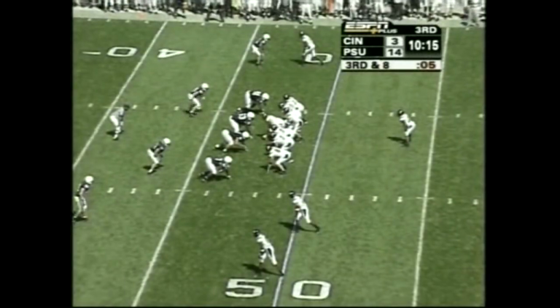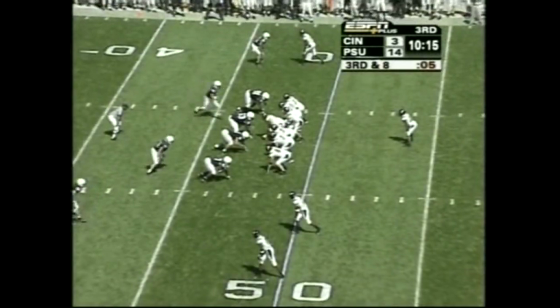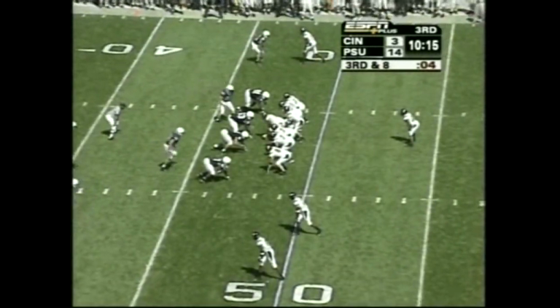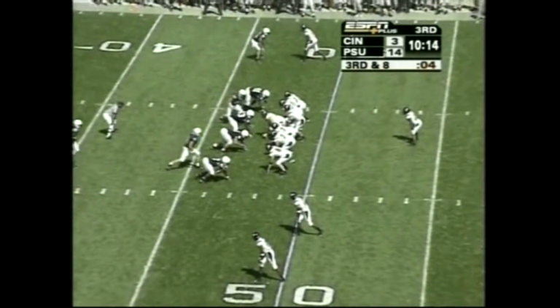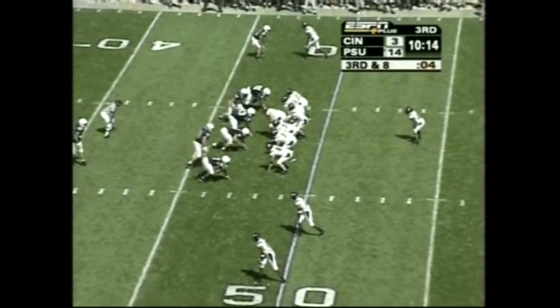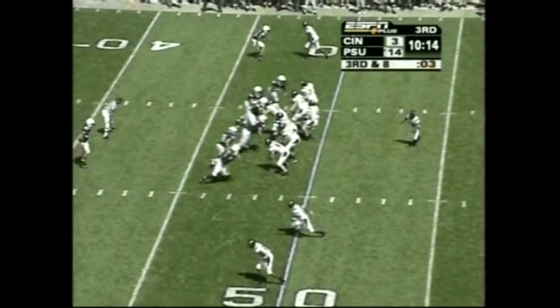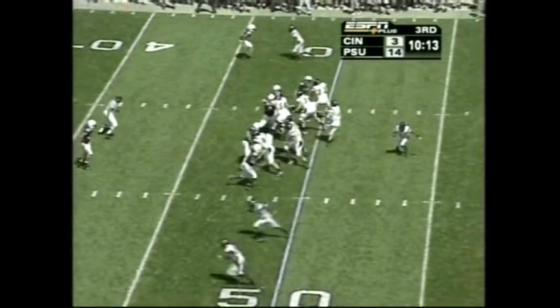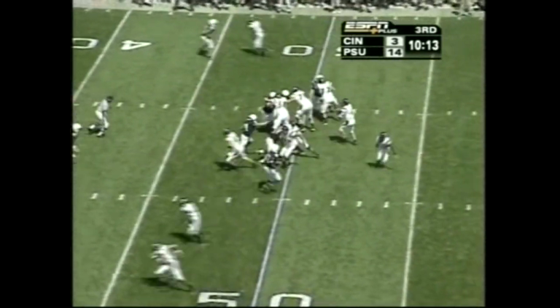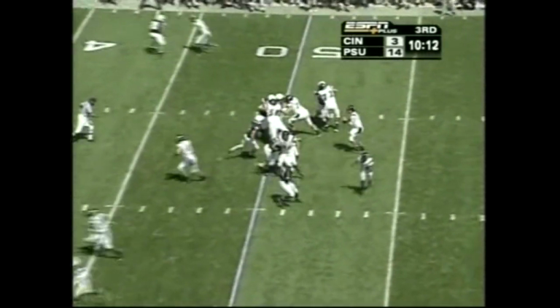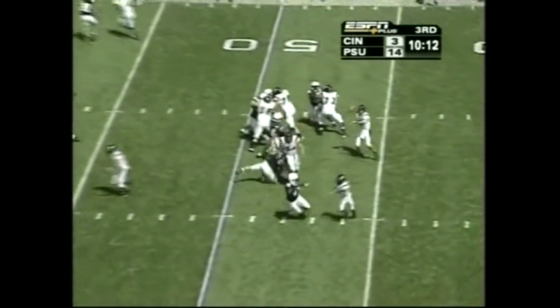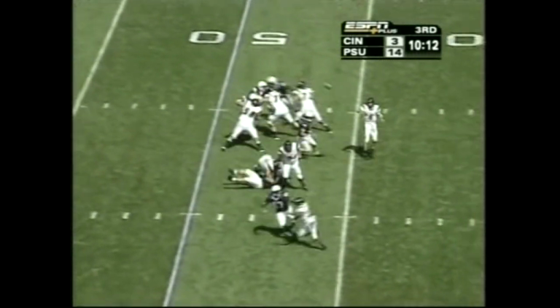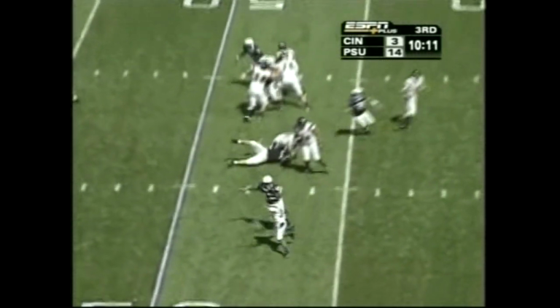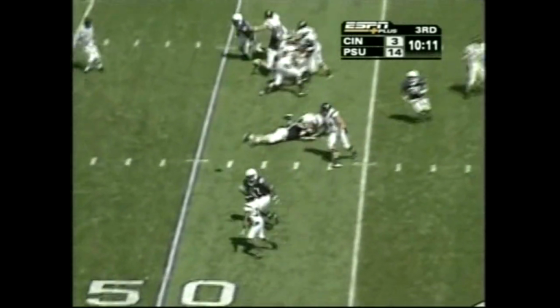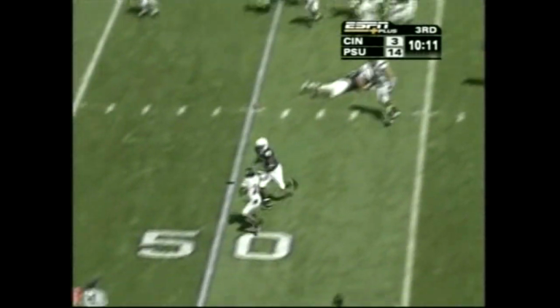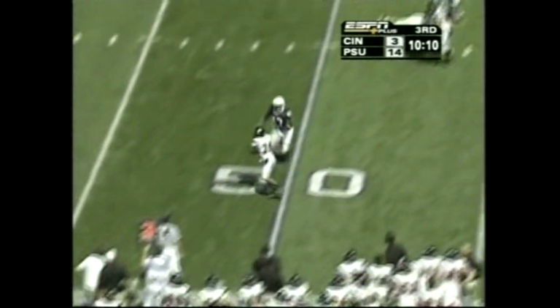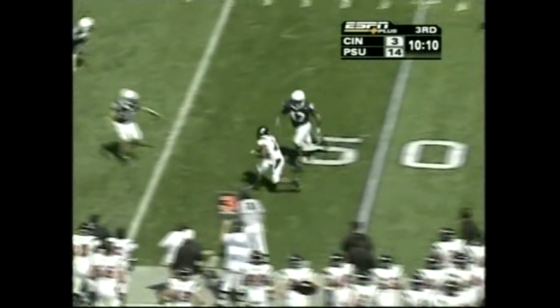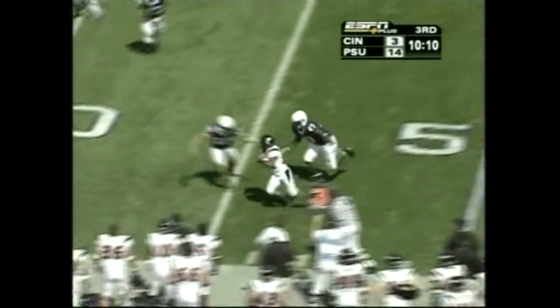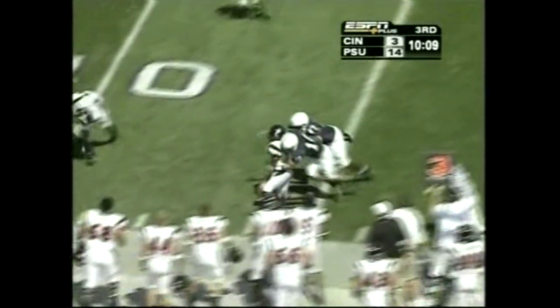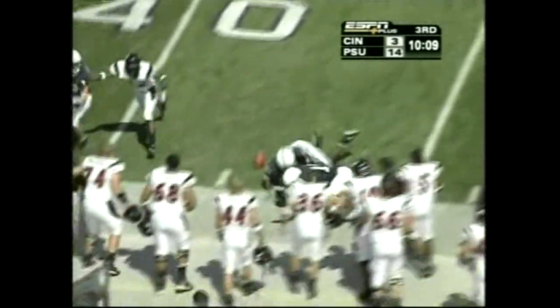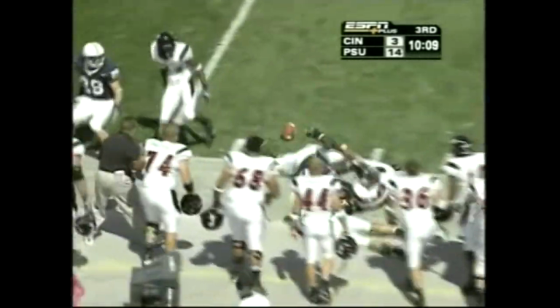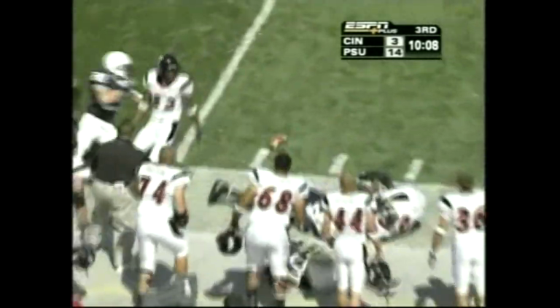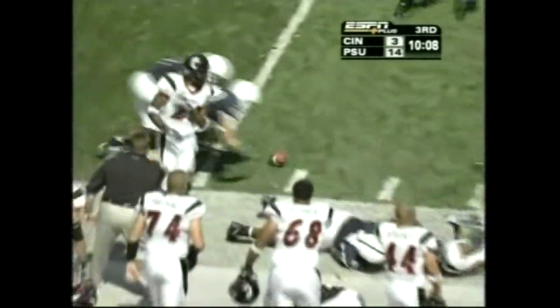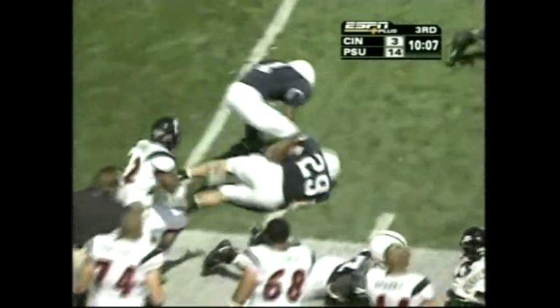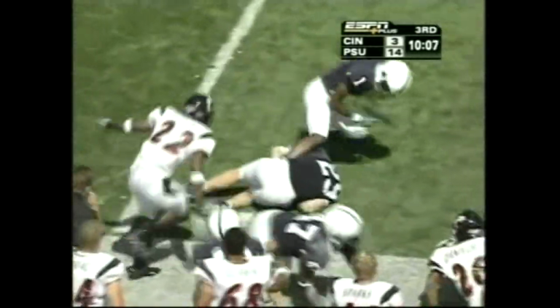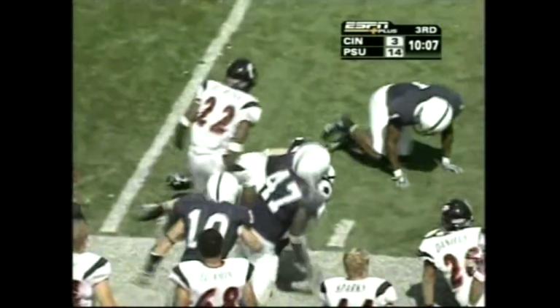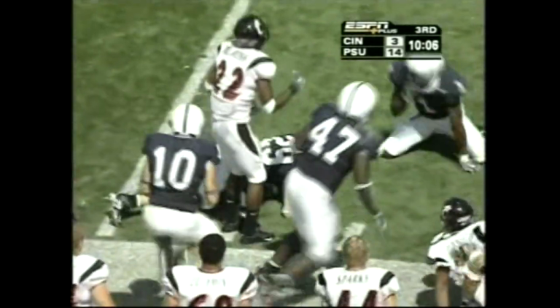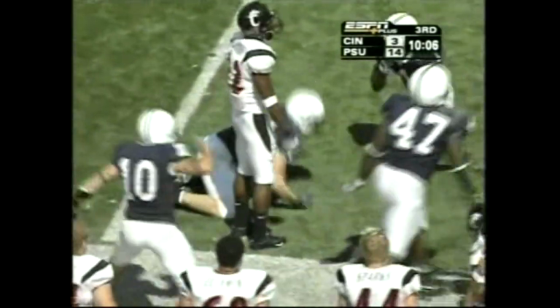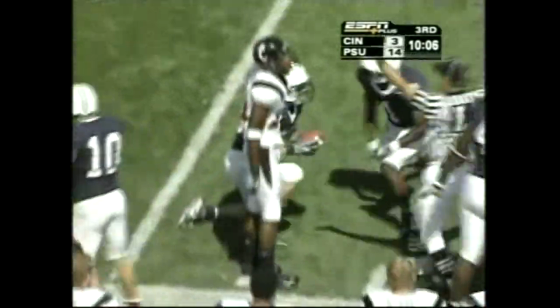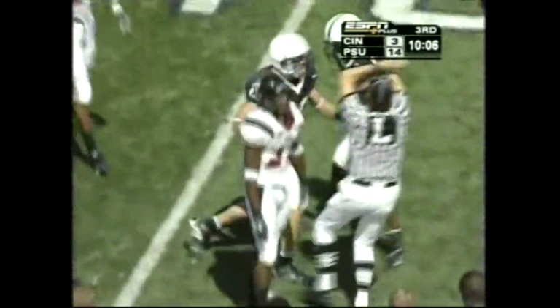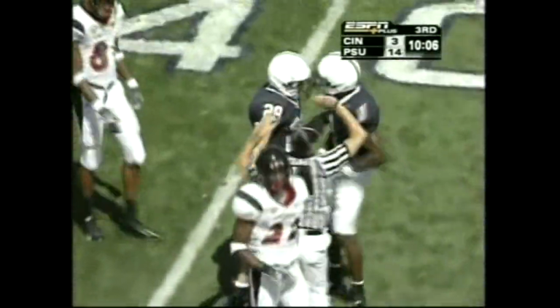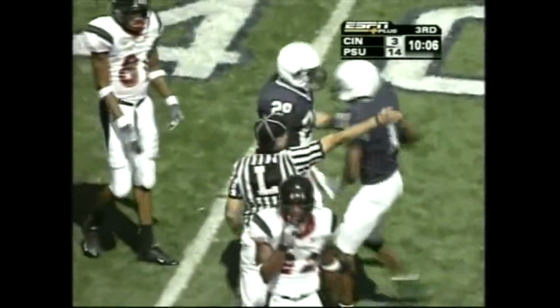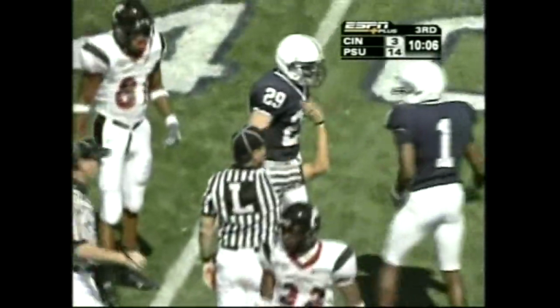Blitz coming, short drop, swing pass — get it out there. Daniels has got it, taking that ball loose. Didn't play — should be Penn State ball. It is.